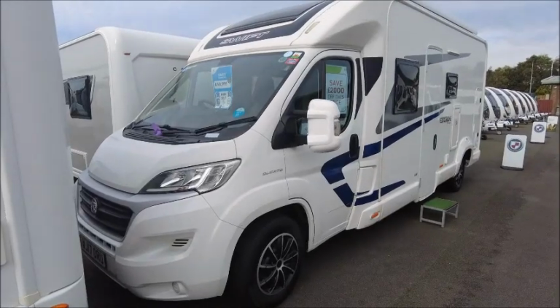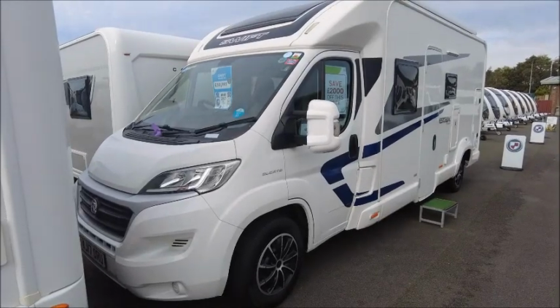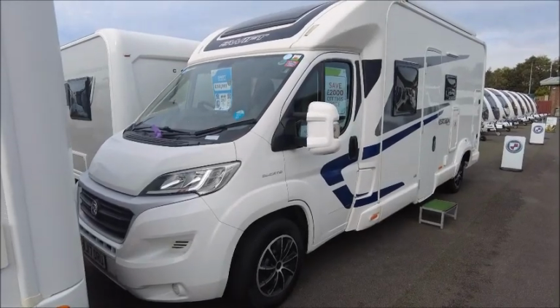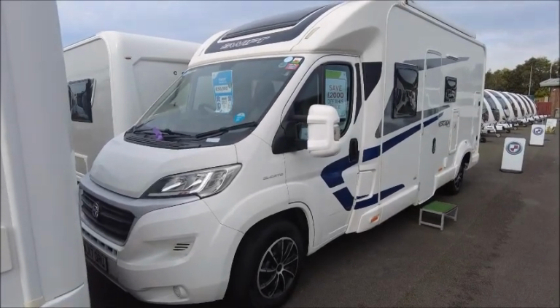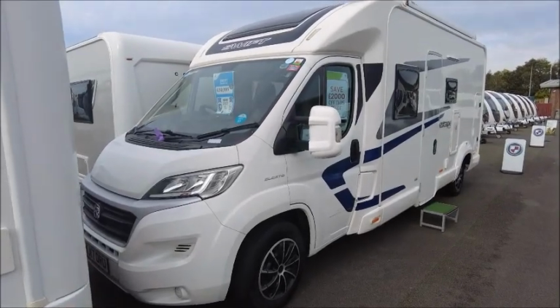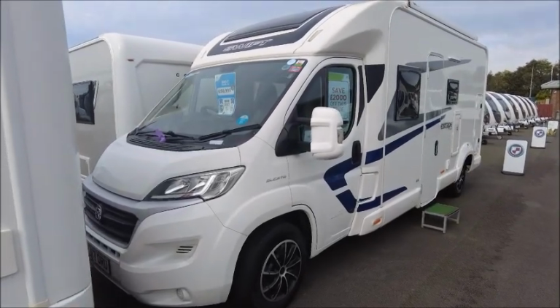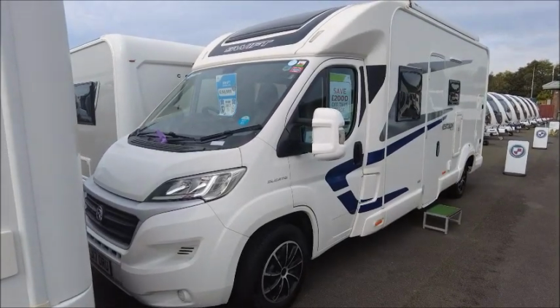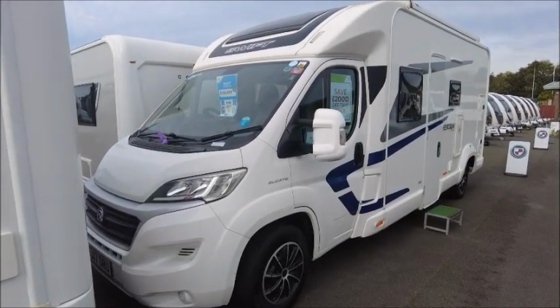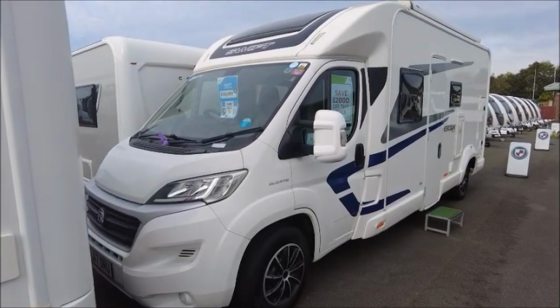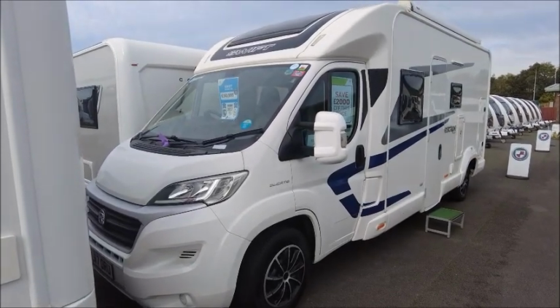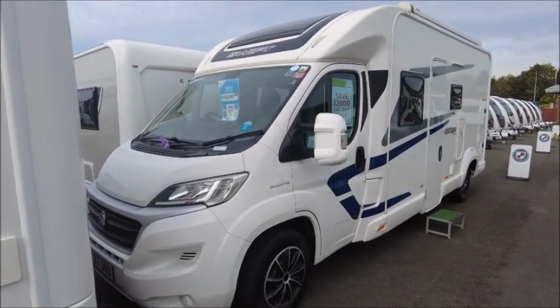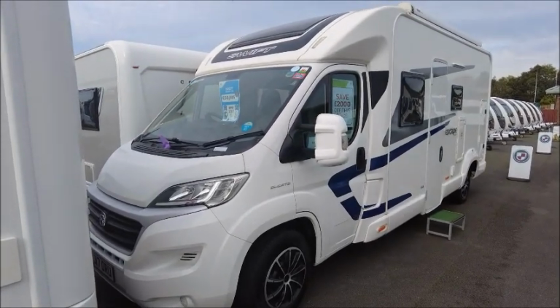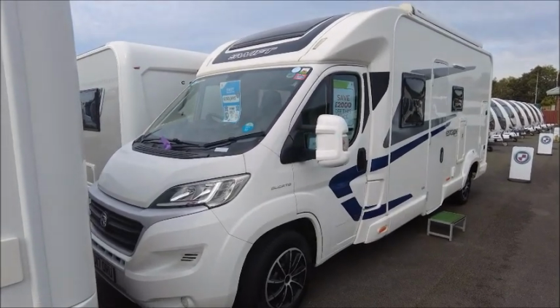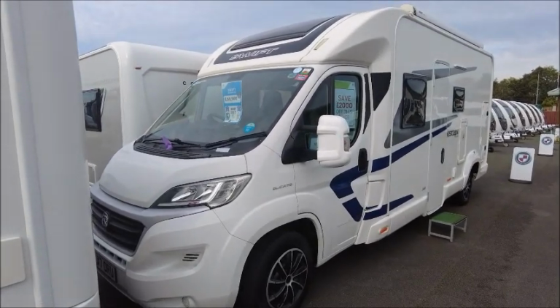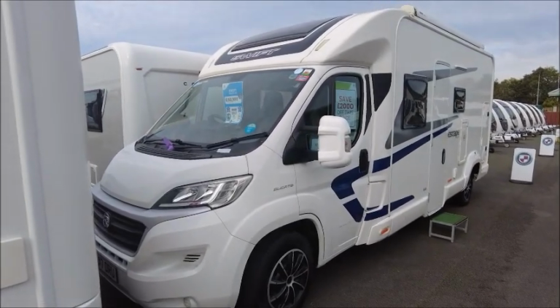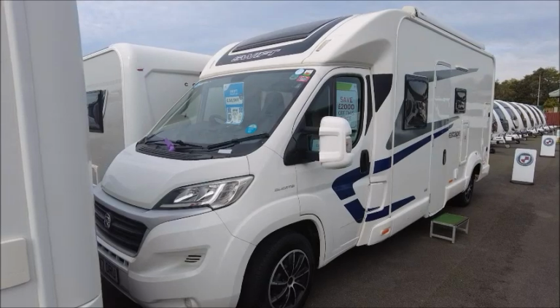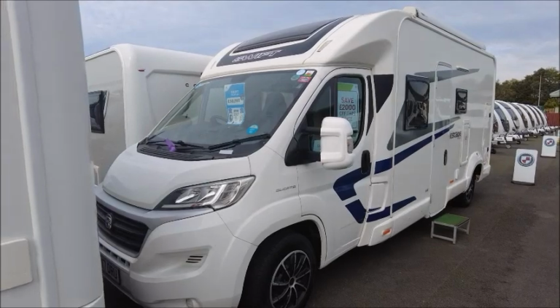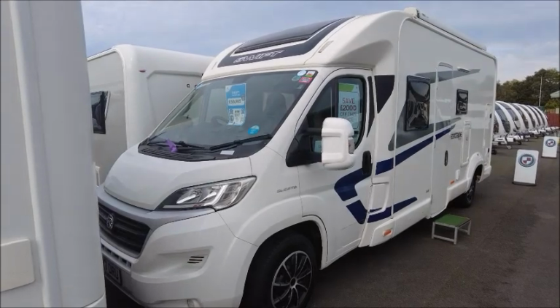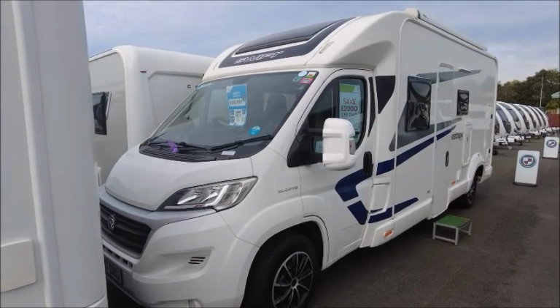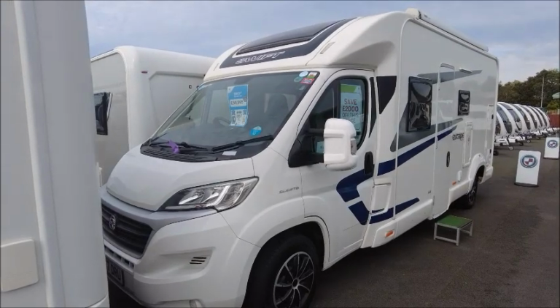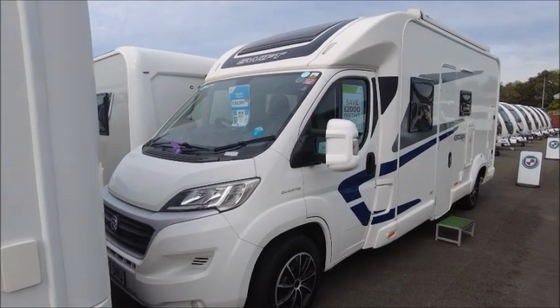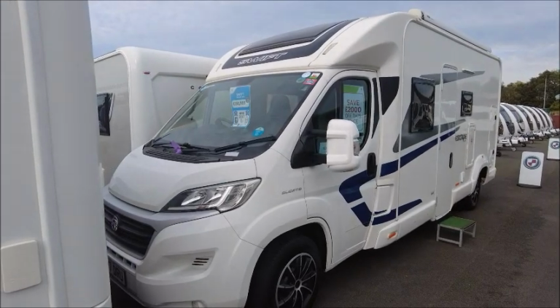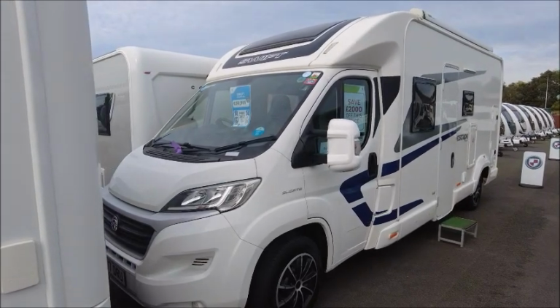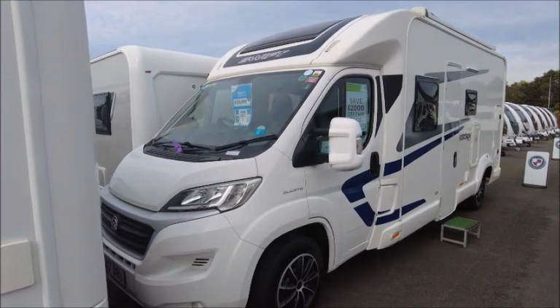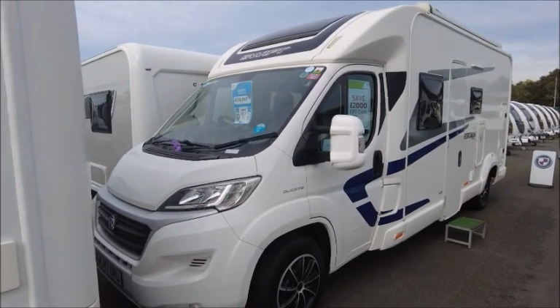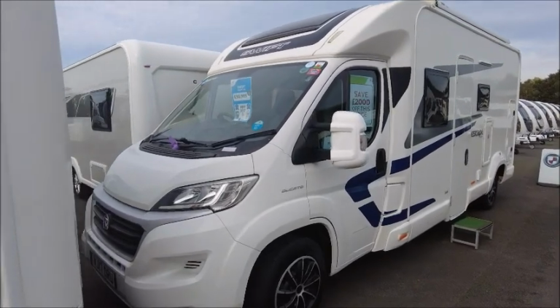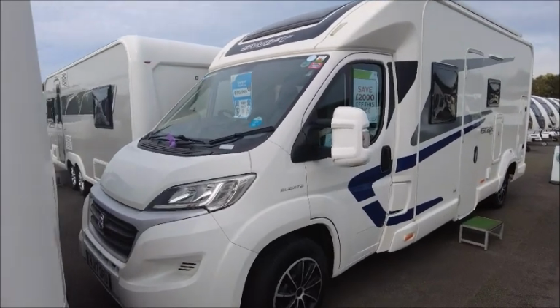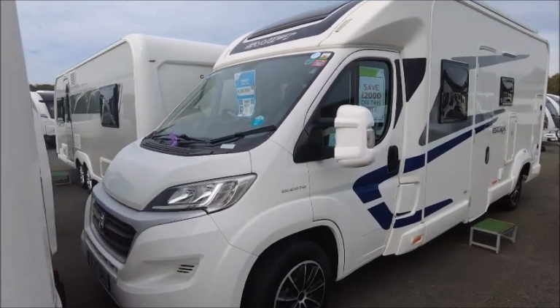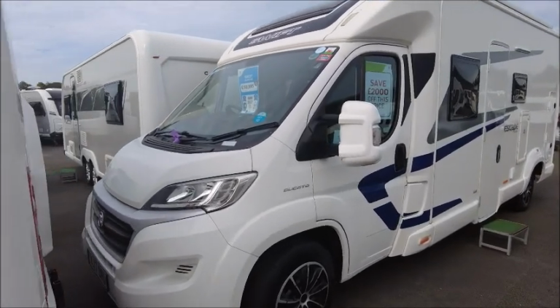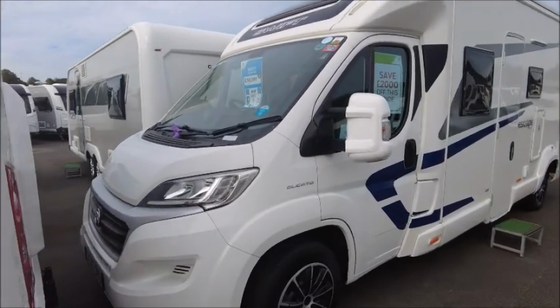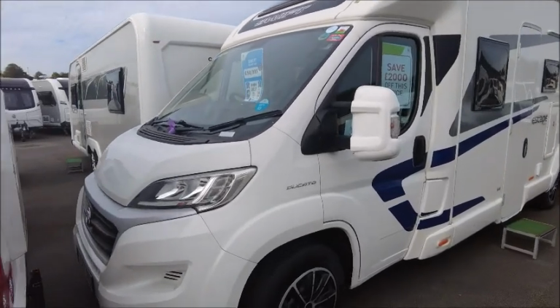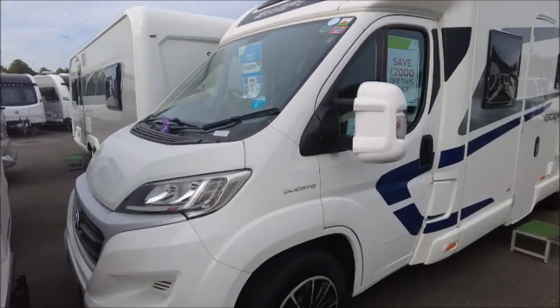Welcome back to Seller Pleasure. Here we have a Swift Escape 695 Motorhome that we're going to take a look at. This is a 2017 registration.